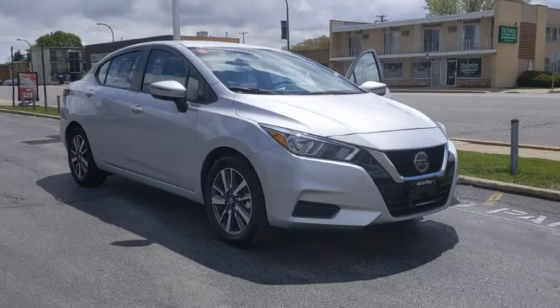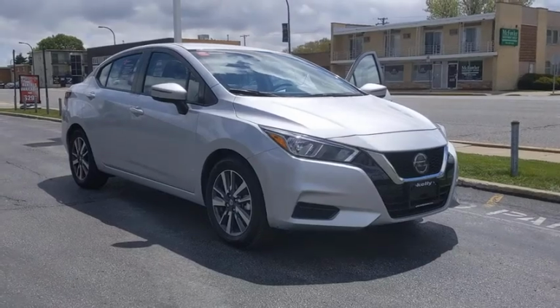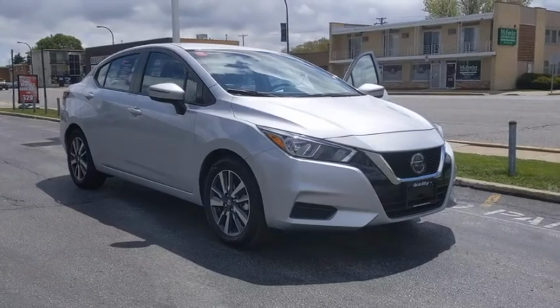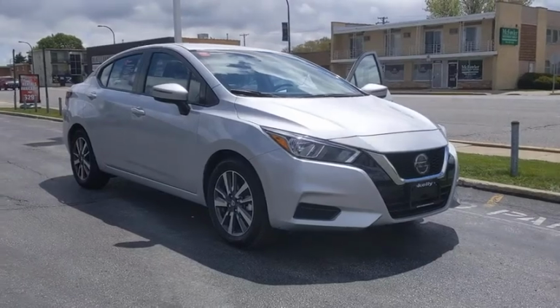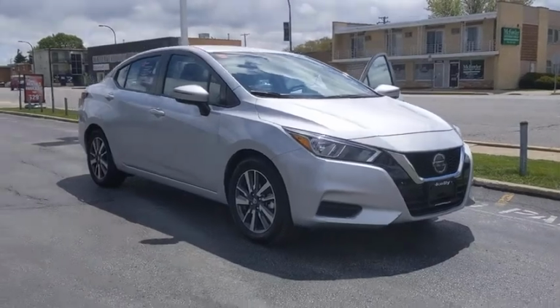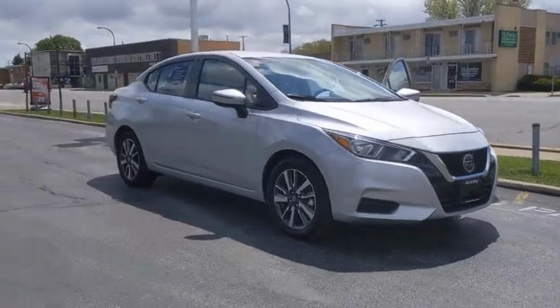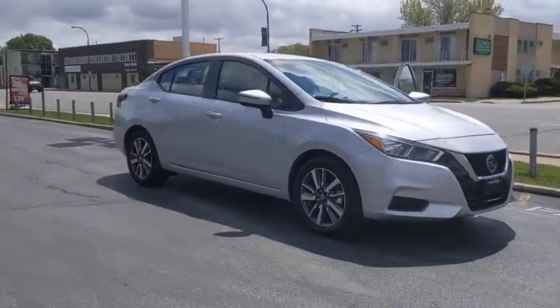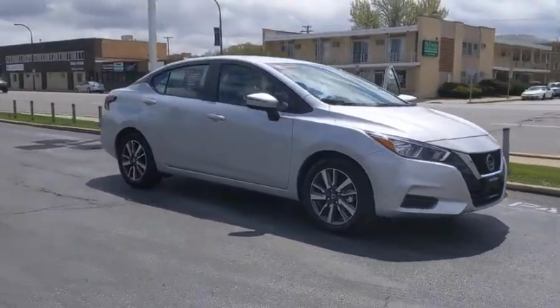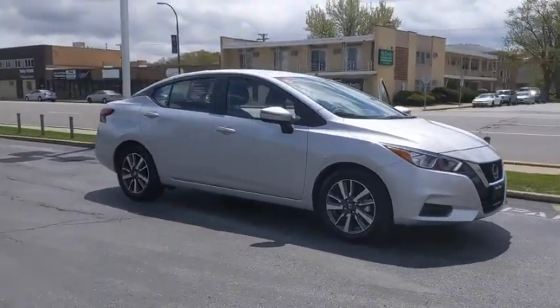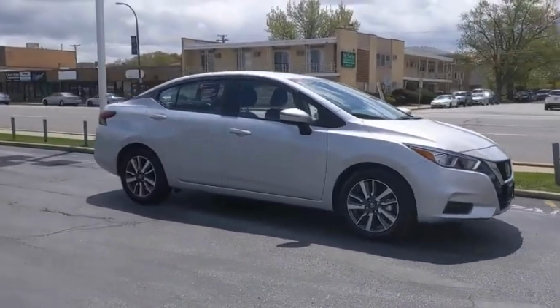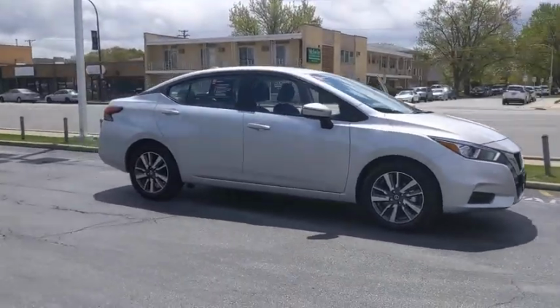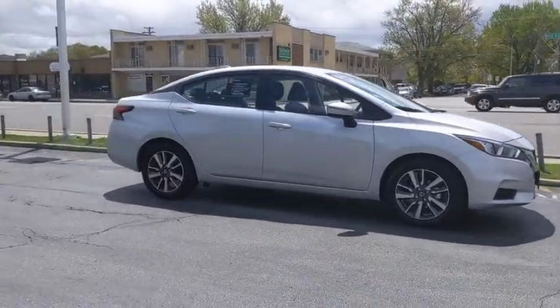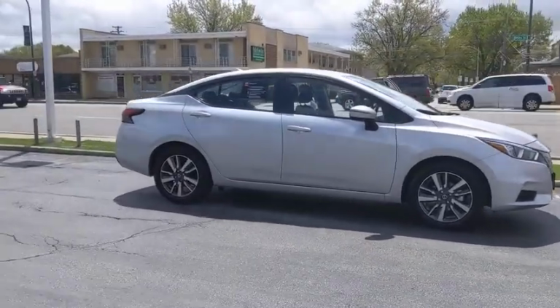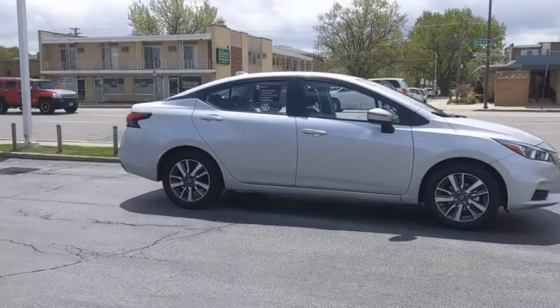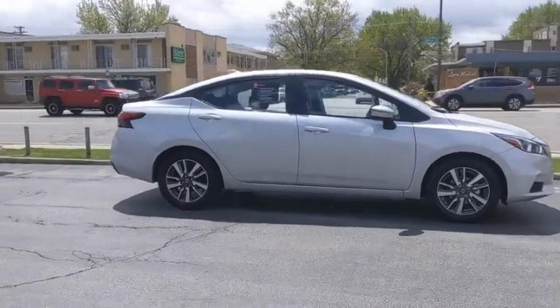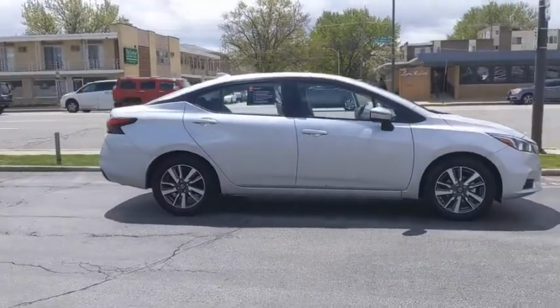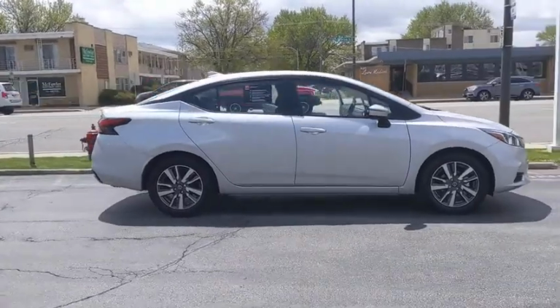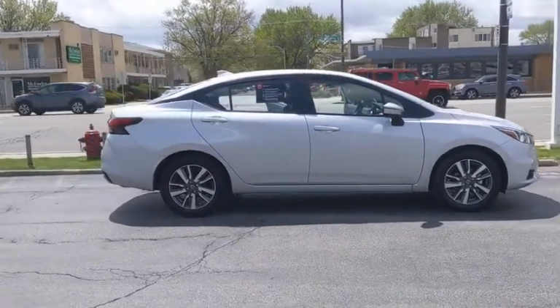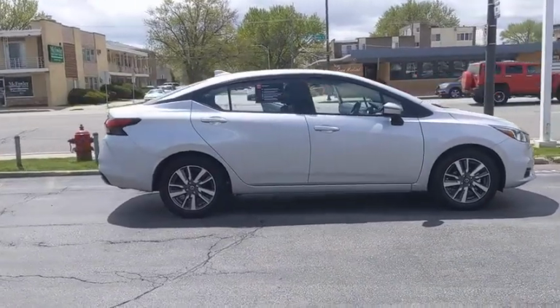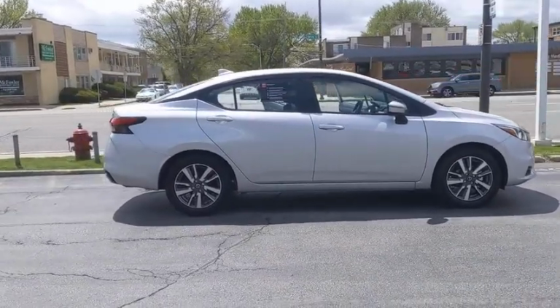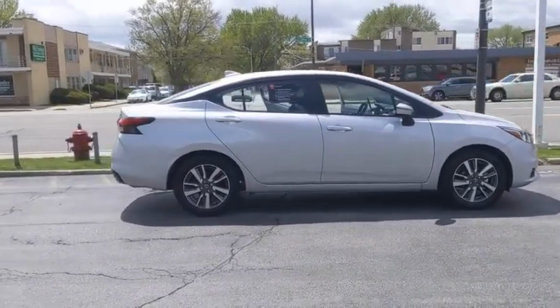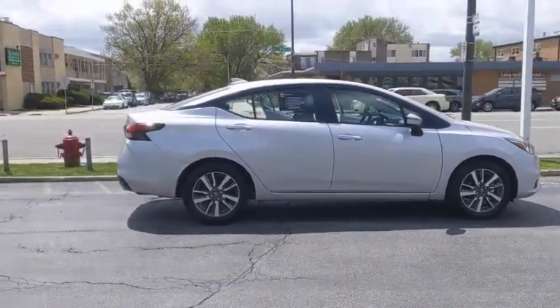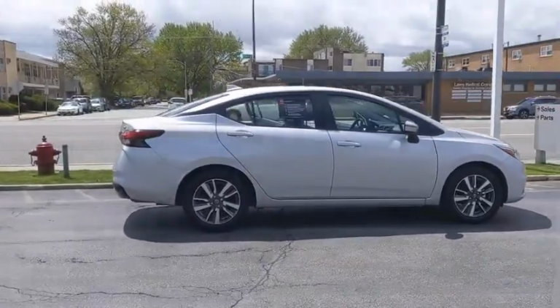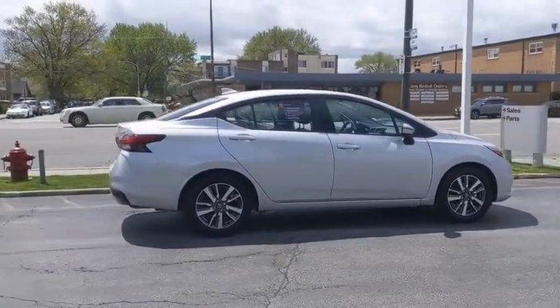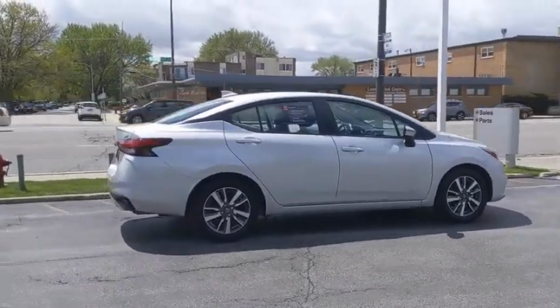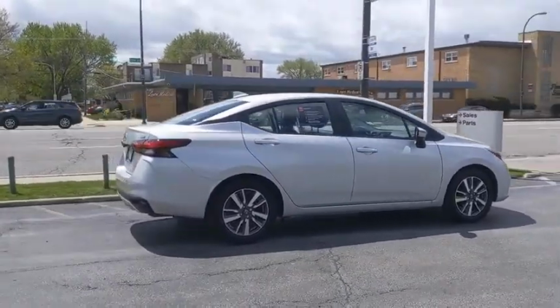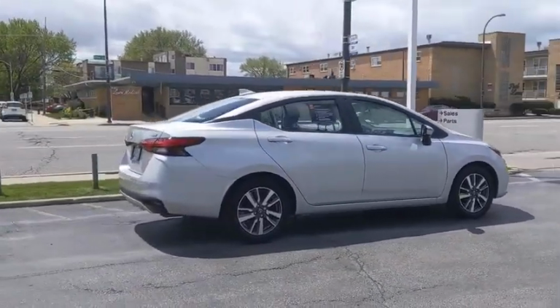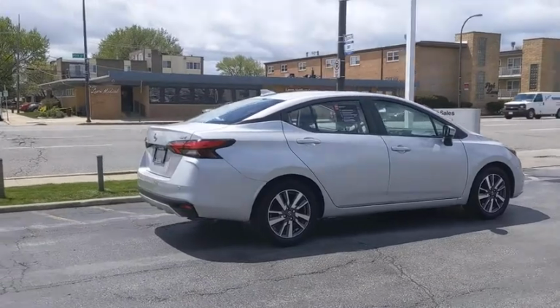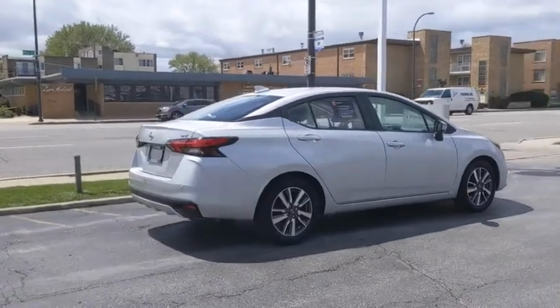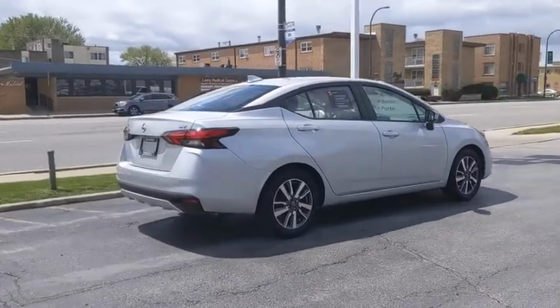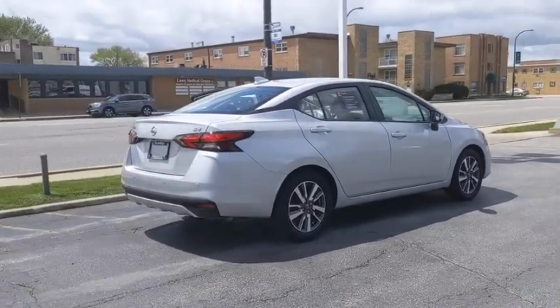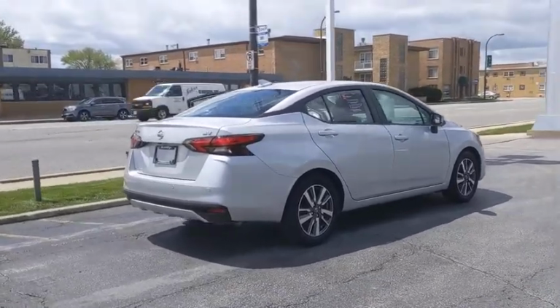You are going to love the 2020 Nissan Versa. With its roomy and inviting interior, impressive technology, and exceptional gas mileage, the Nissan Versa is smart to own and fun to drive.